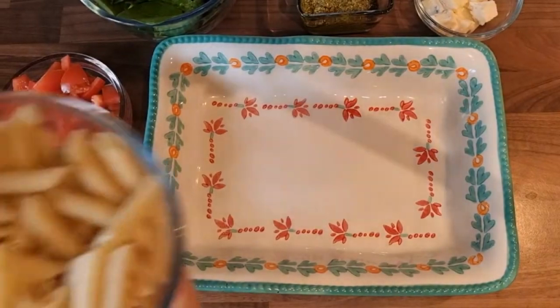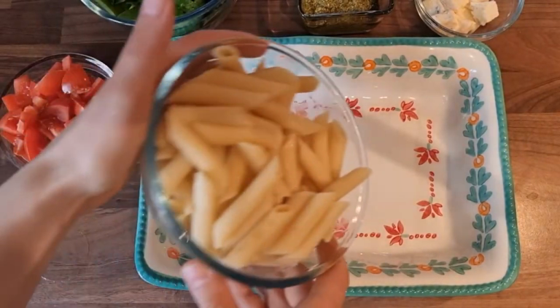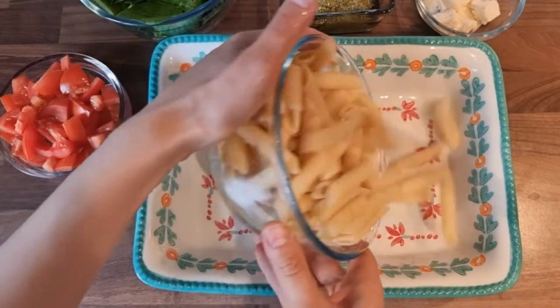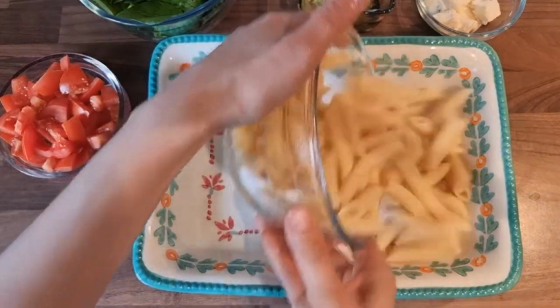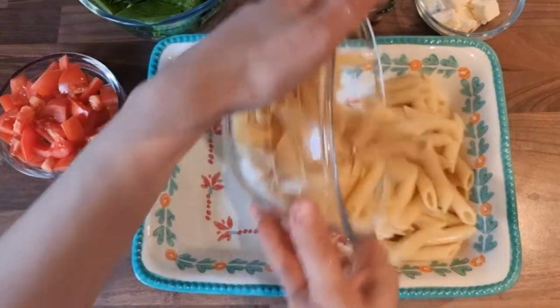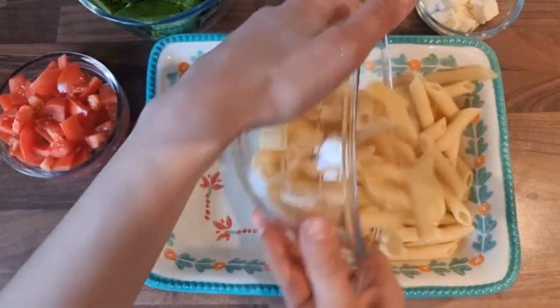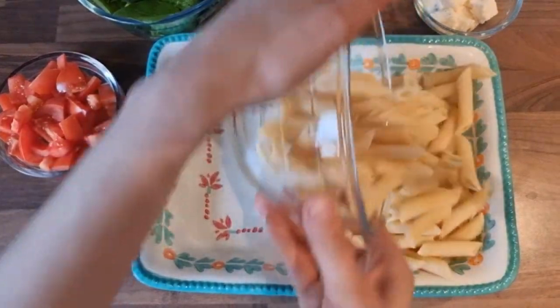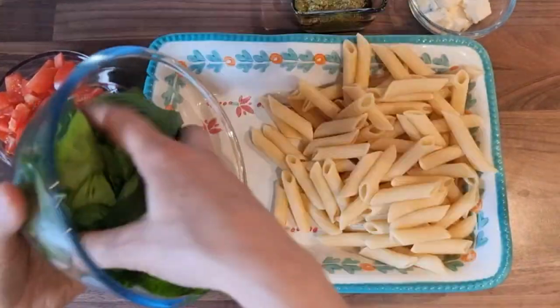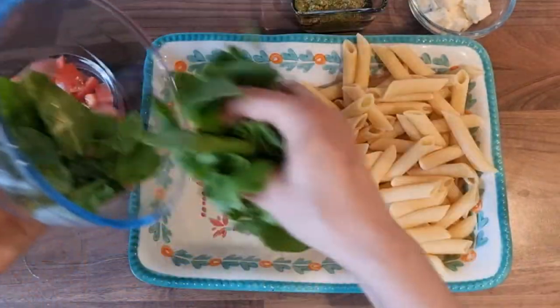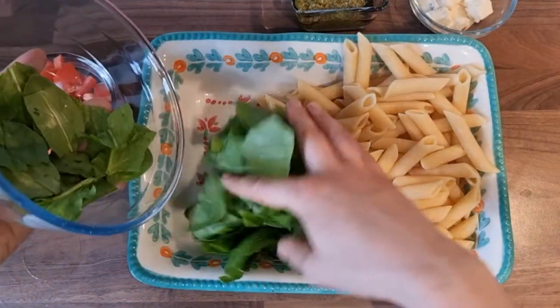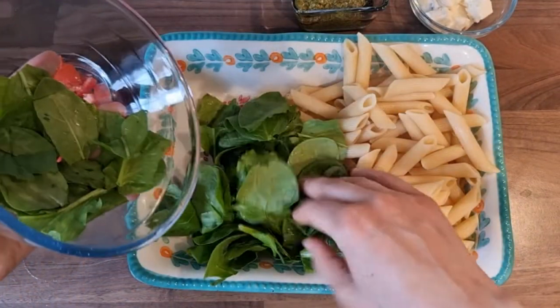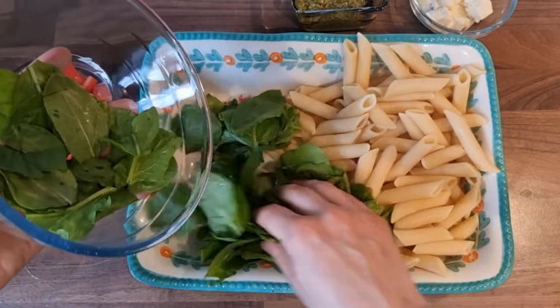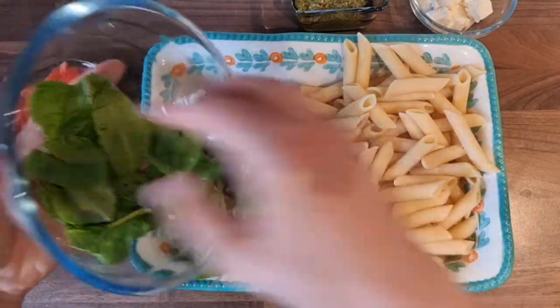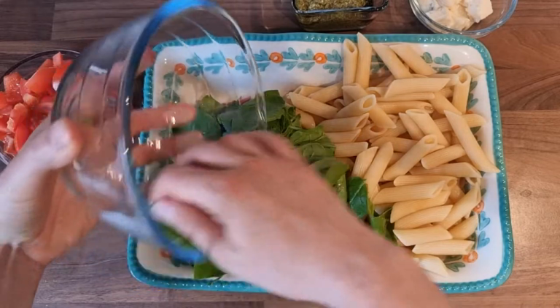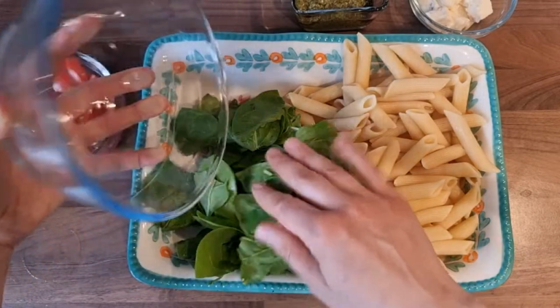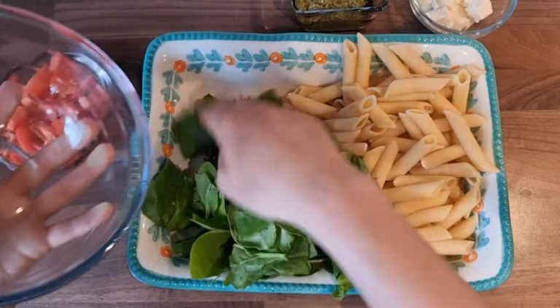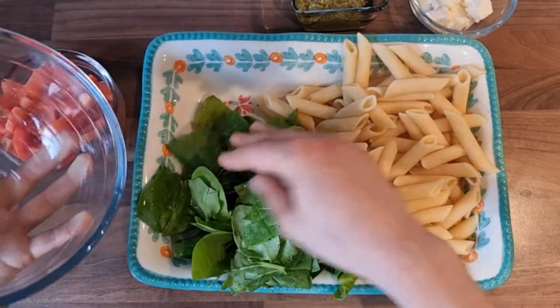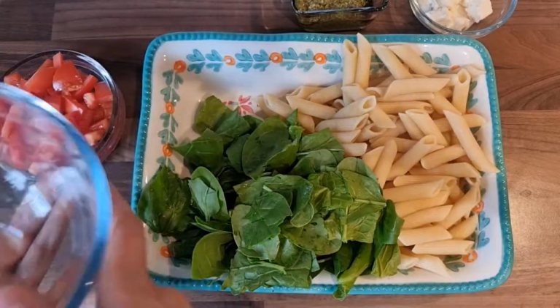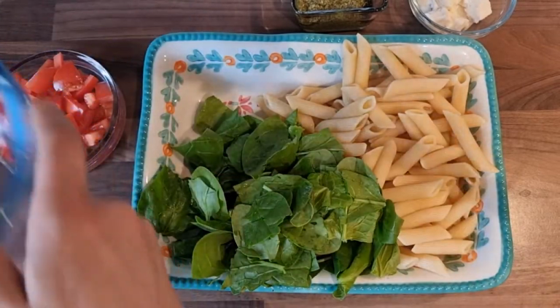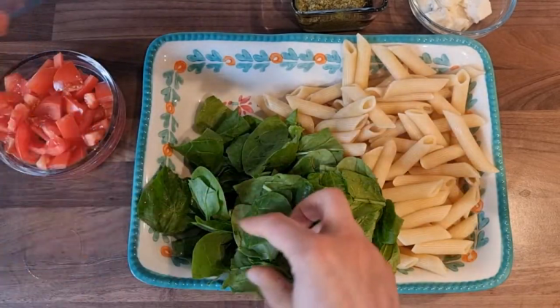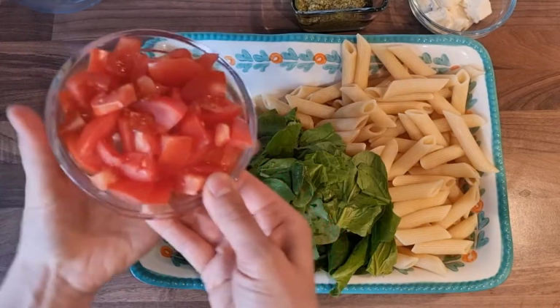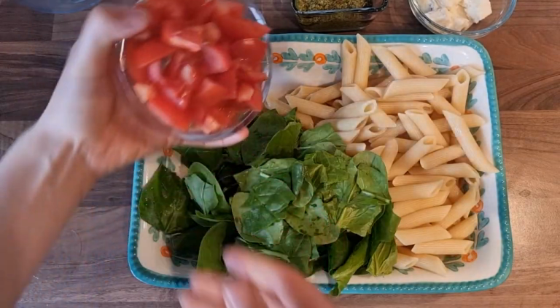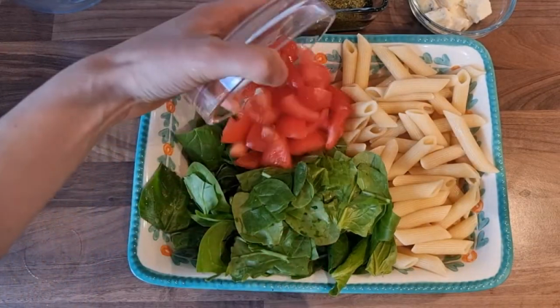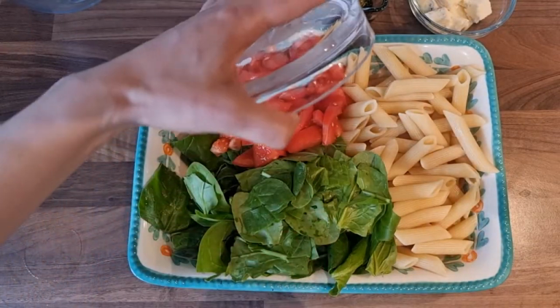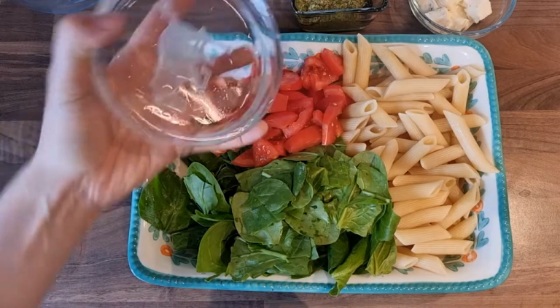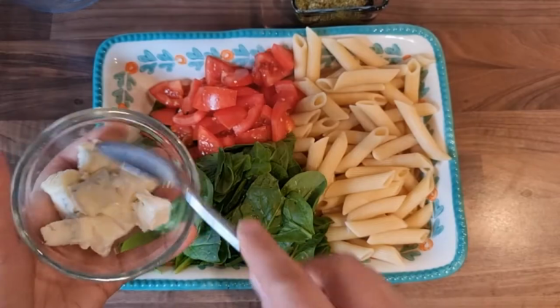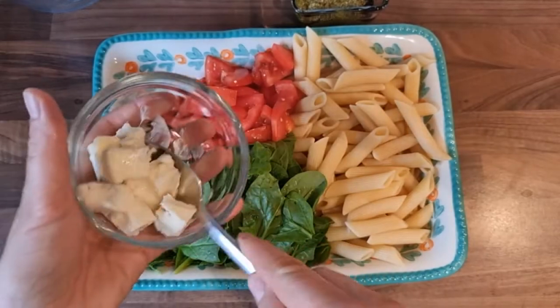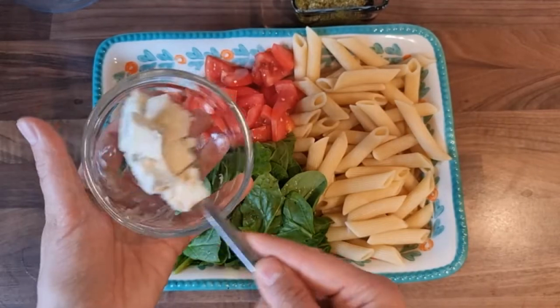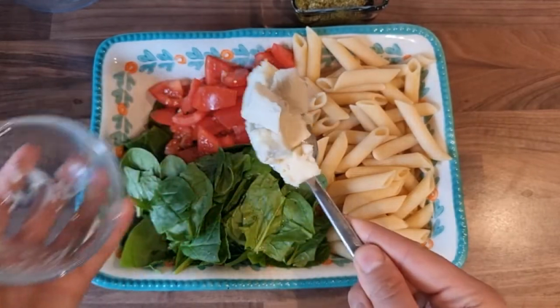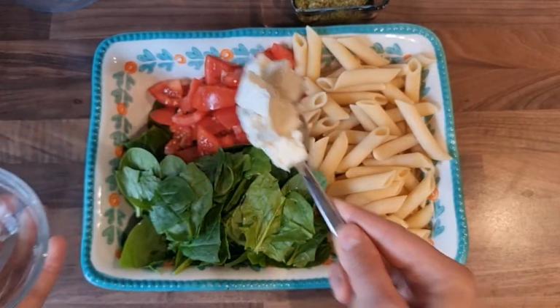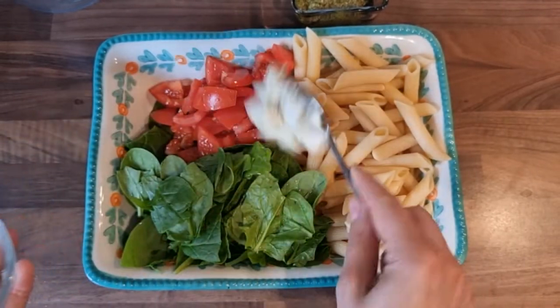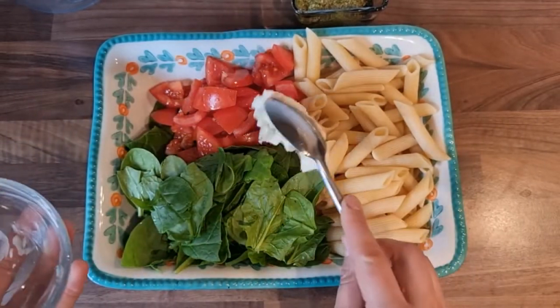We are going to add the pasta, spinach — like 150 grams of baby spinach — tomatoes chopped, and 2 tablespoons of gorgonzola.